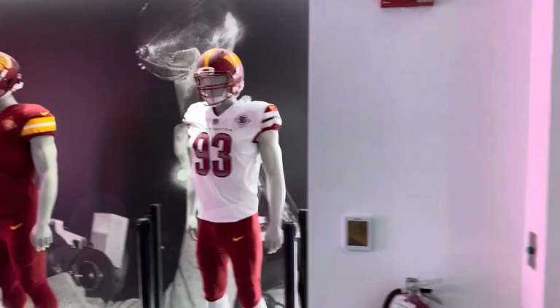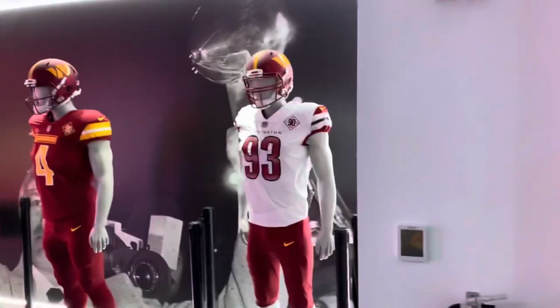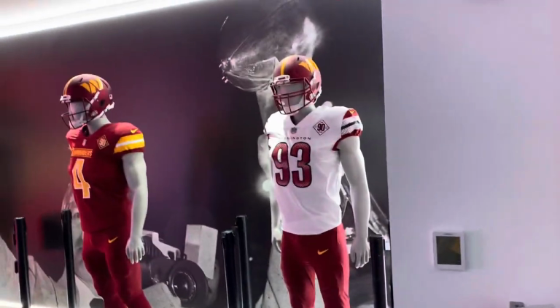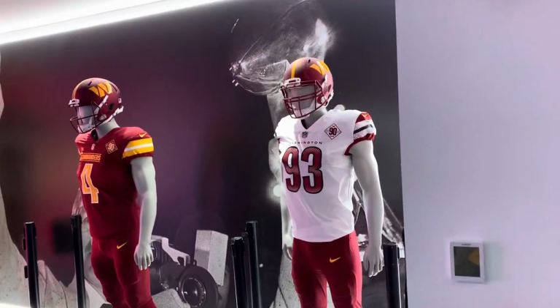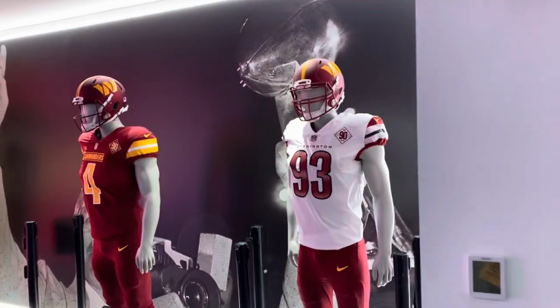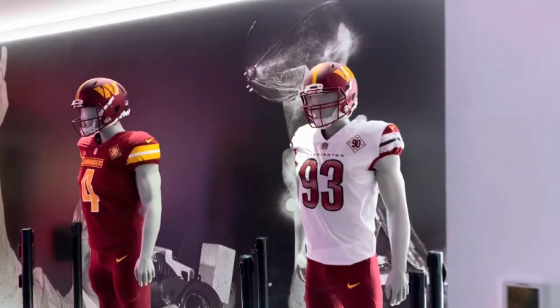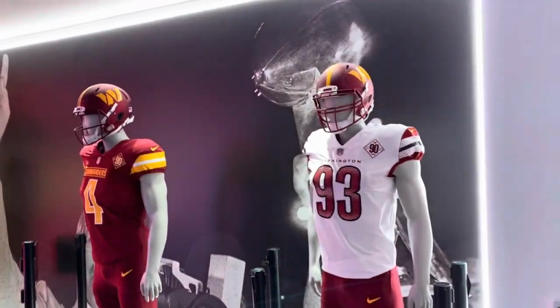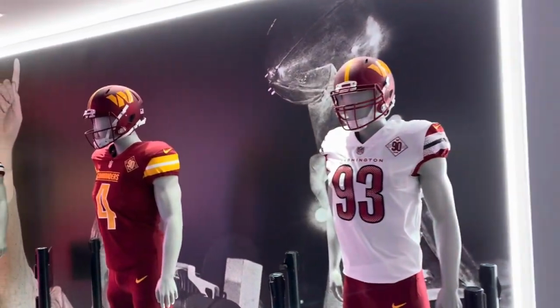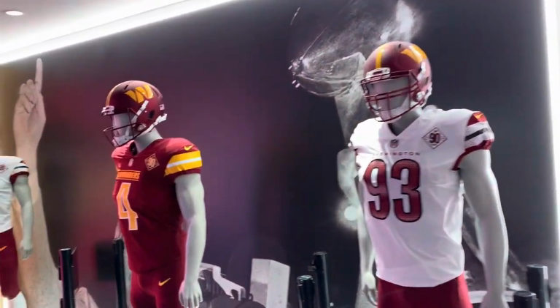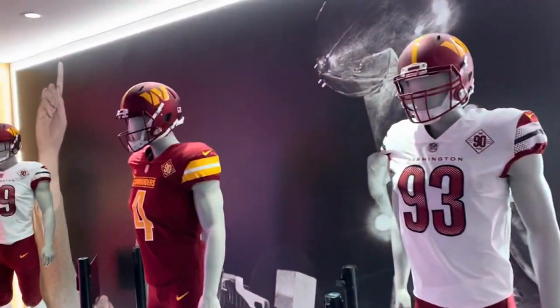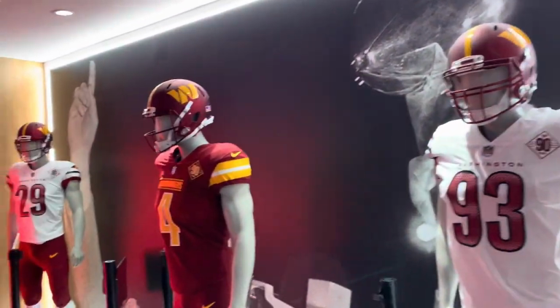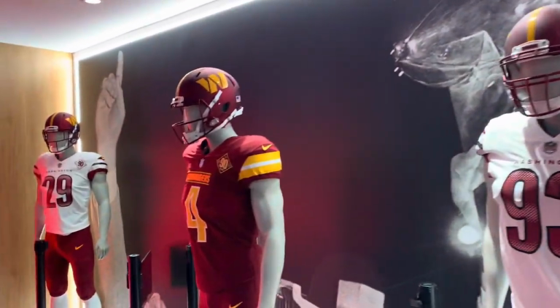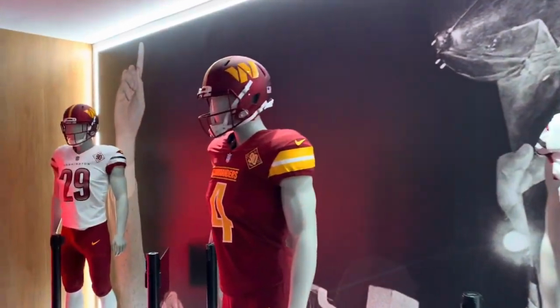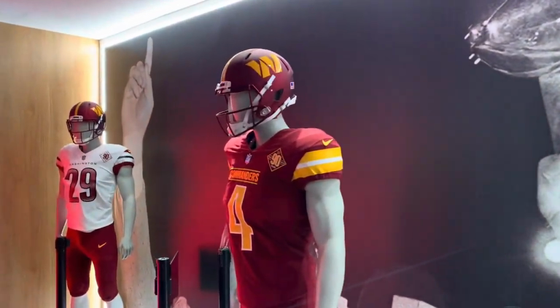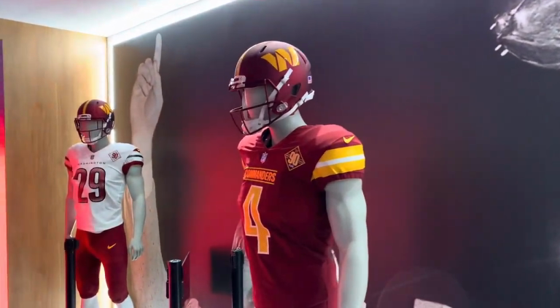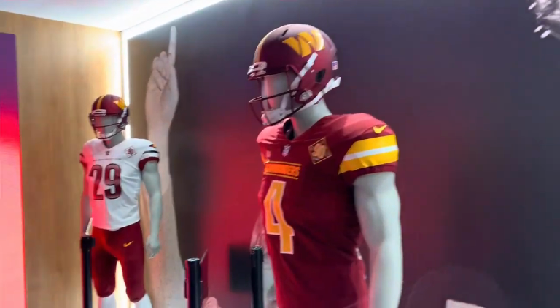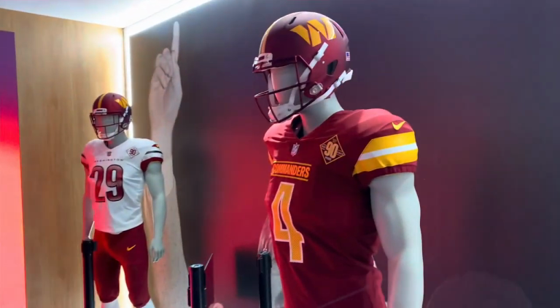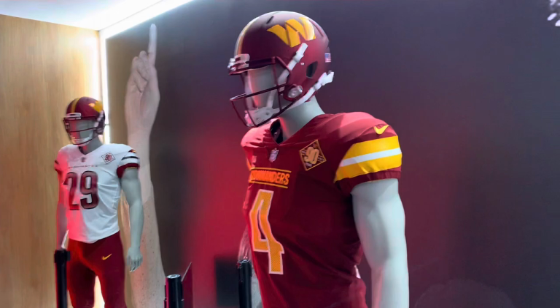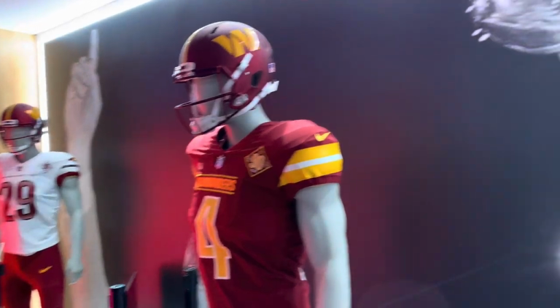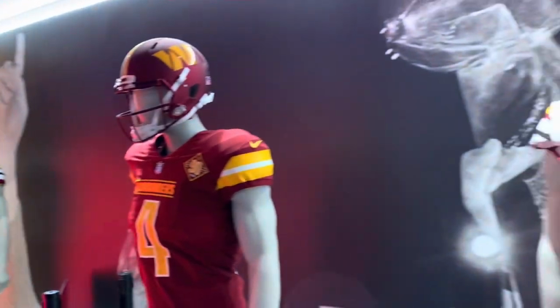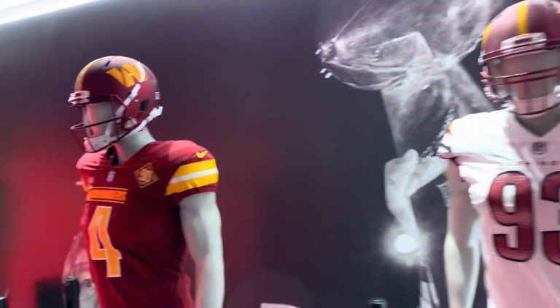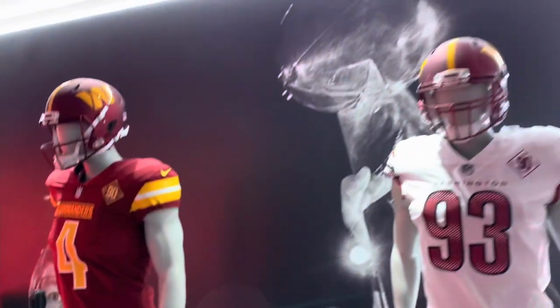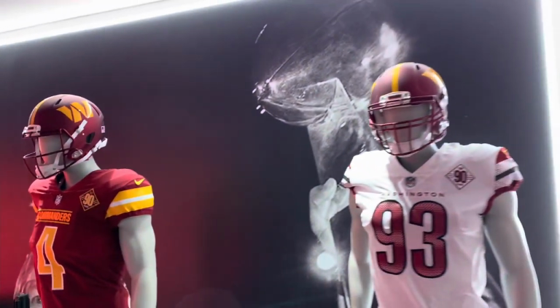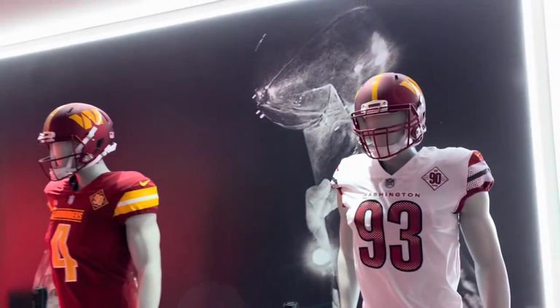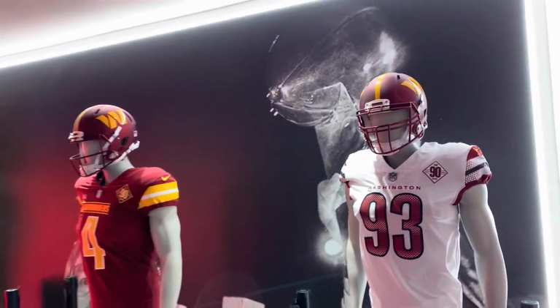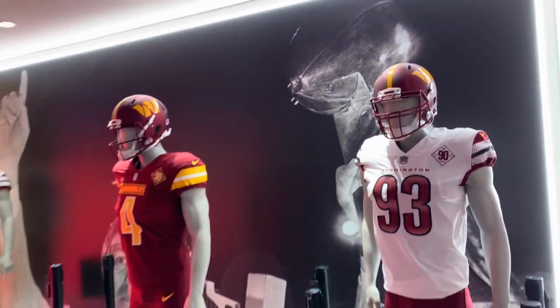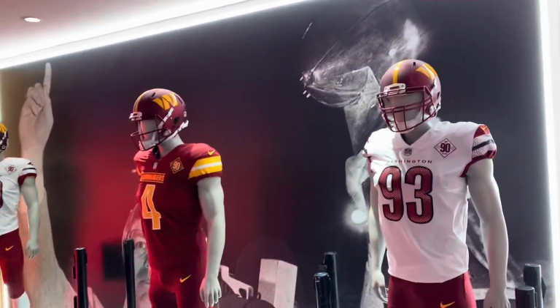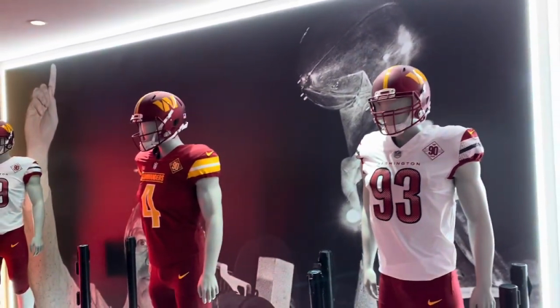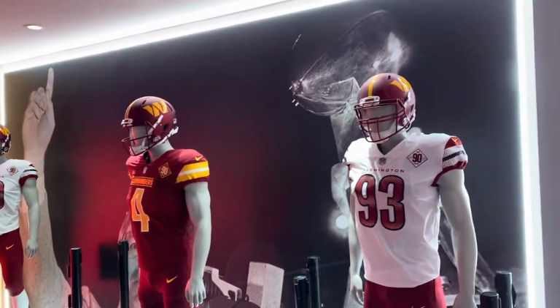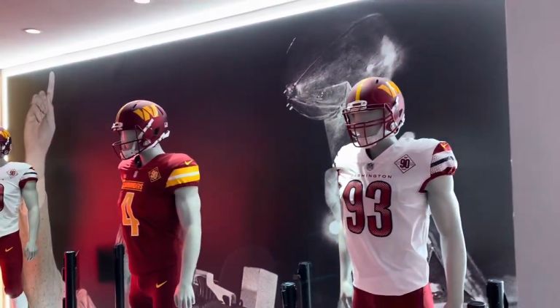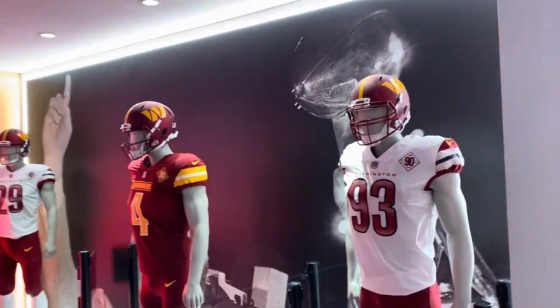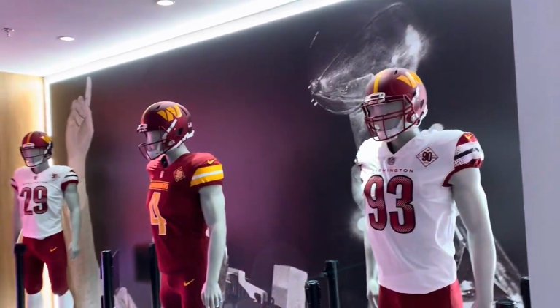We got some time to kill before we get things going for this little hype video shoot that we're doing. So I'm gonna give y'all a little tour of the new Washington Commanders team store.